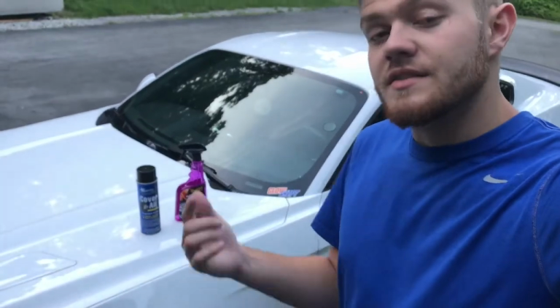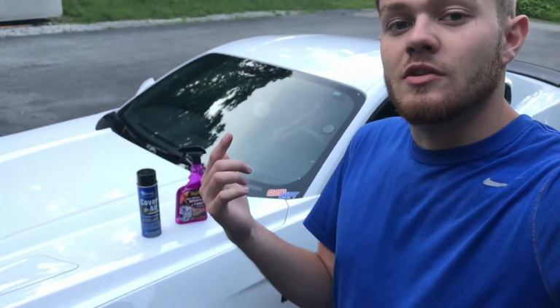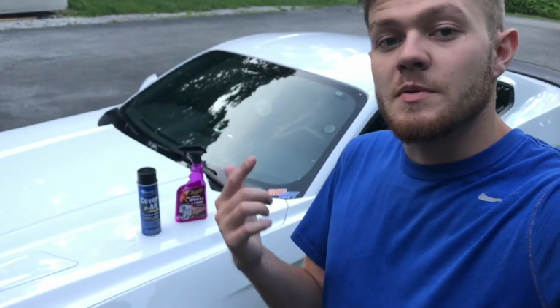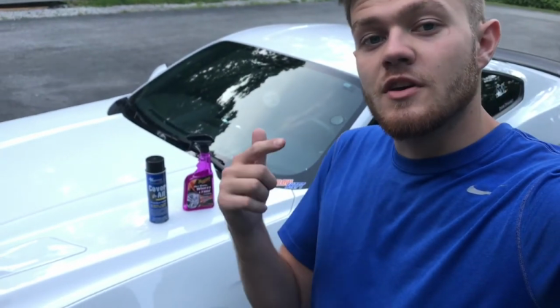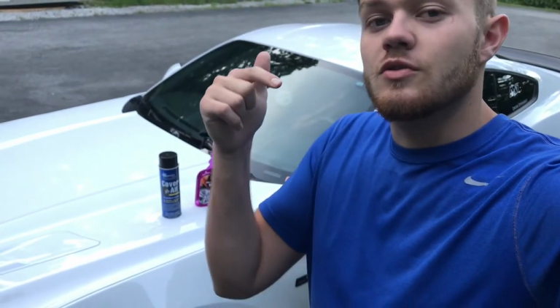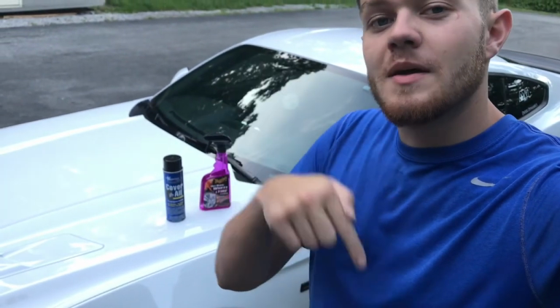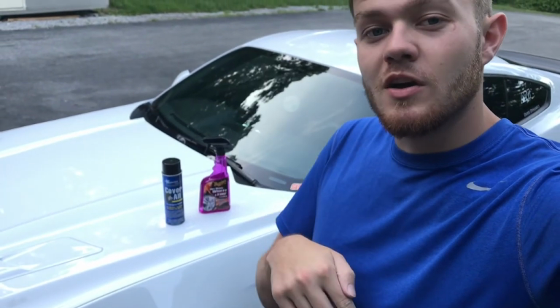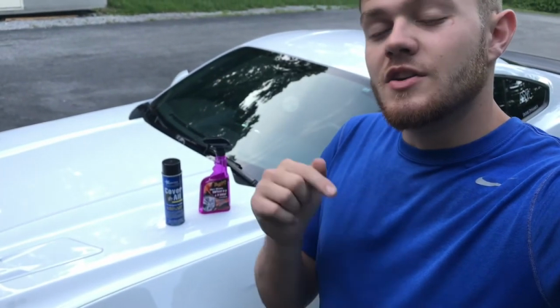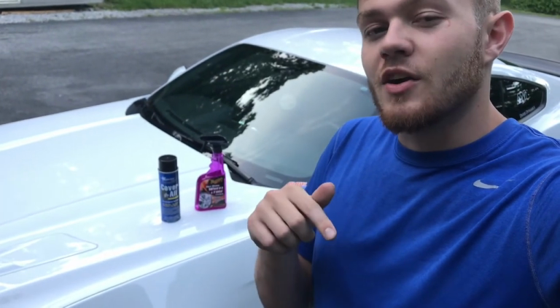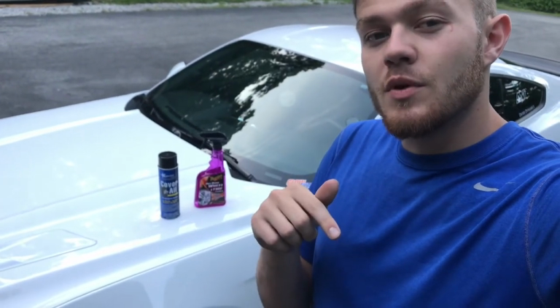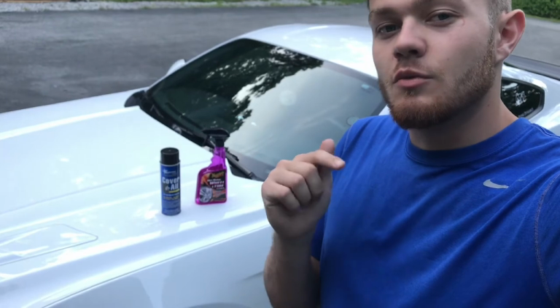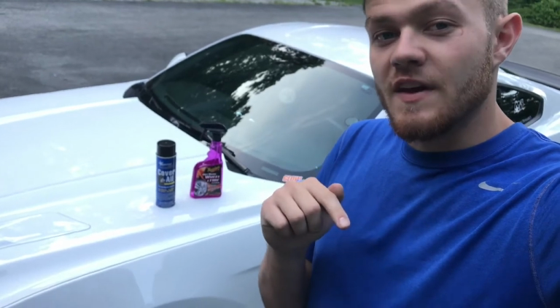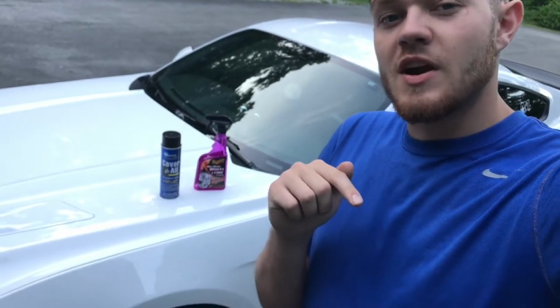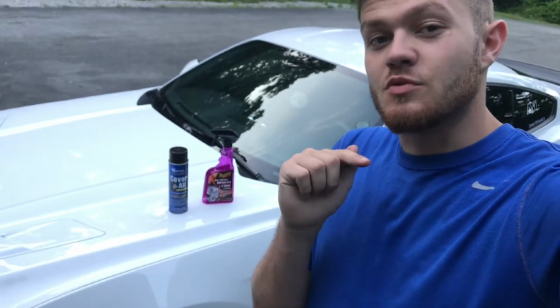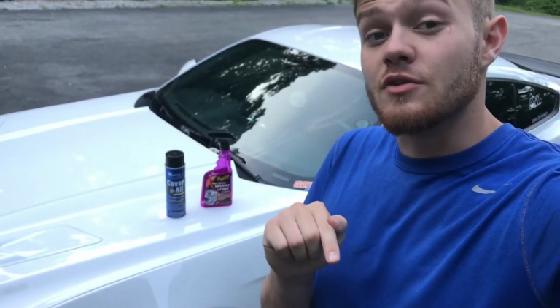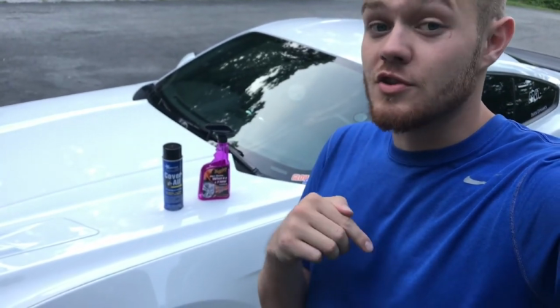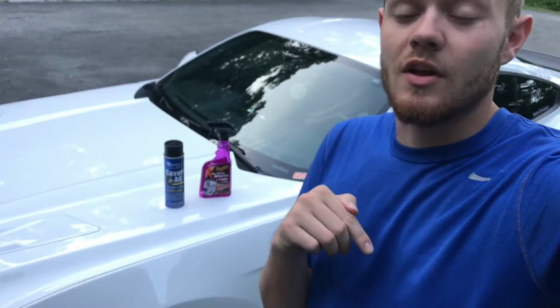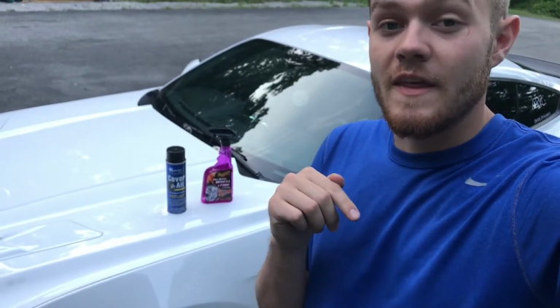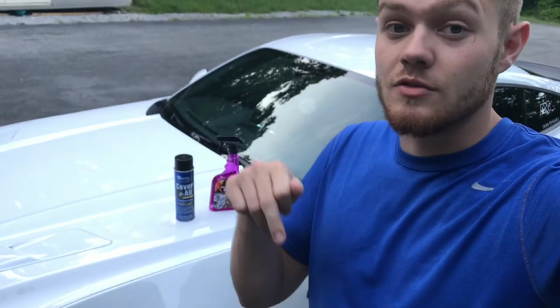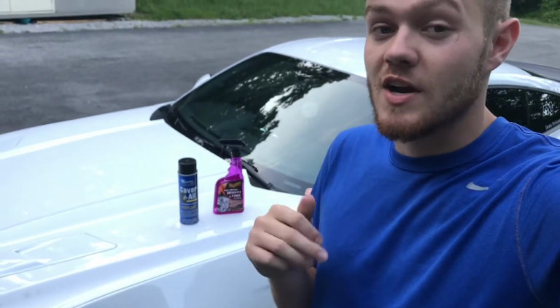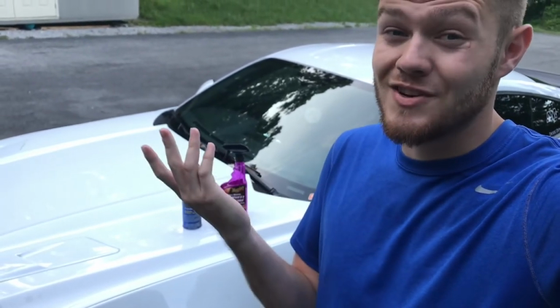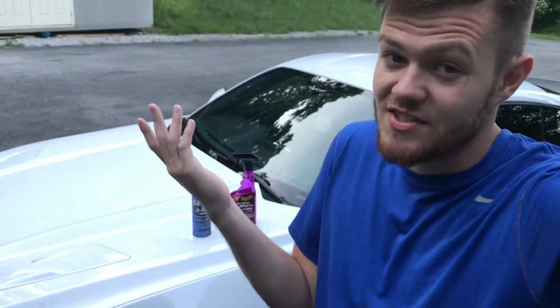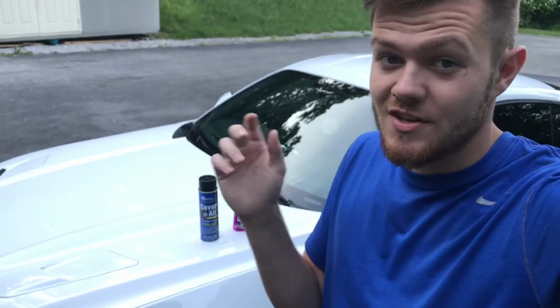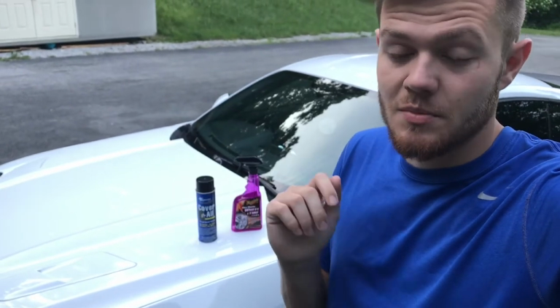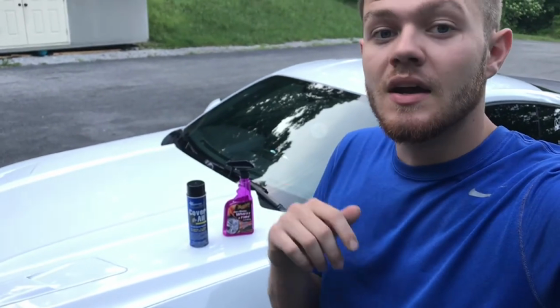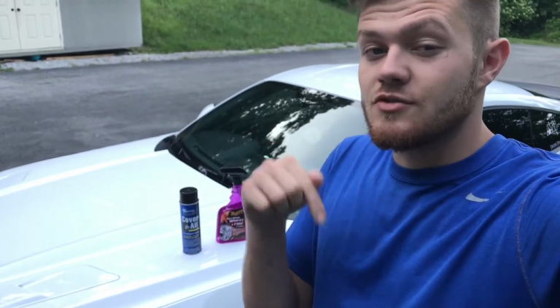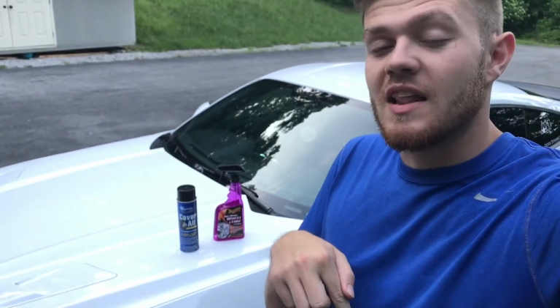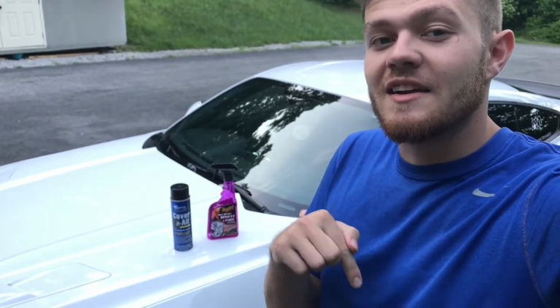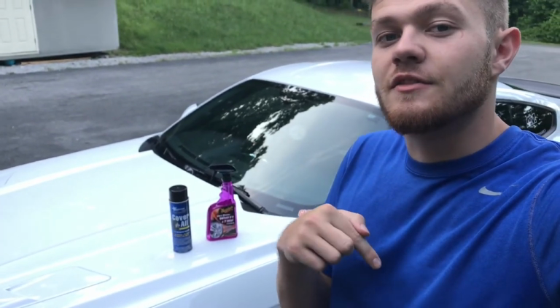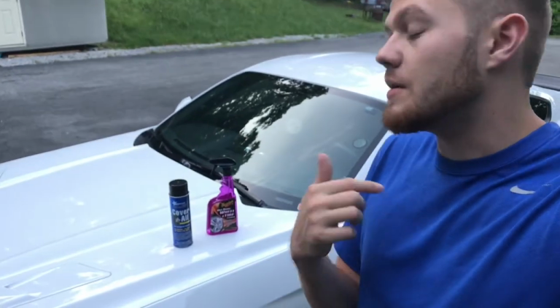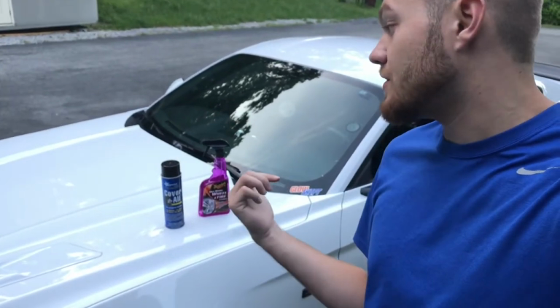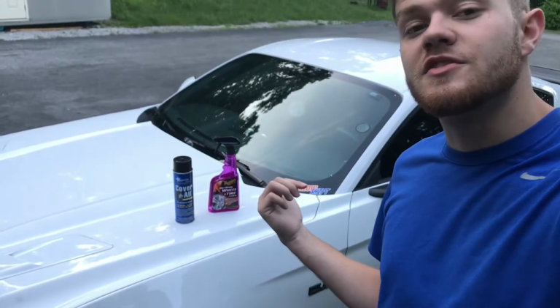But guys, this is gonna wrap up this video. Subscribe down below — check out our giveaway when we get to a thousand subscribers, it's worth $300, so you don't want to miss out. Subscribe, it's free, doesn't cost you anything, you just gotta click a button. Drop a like down there if you liked the video, and let me know what you think about this stuff.